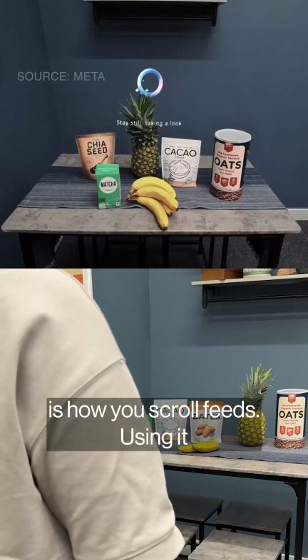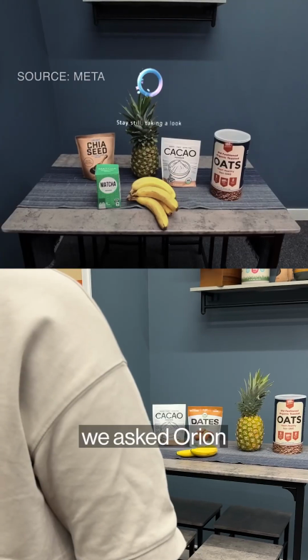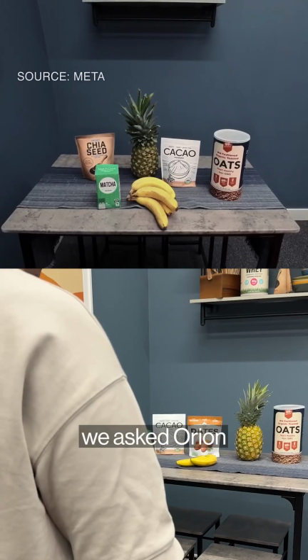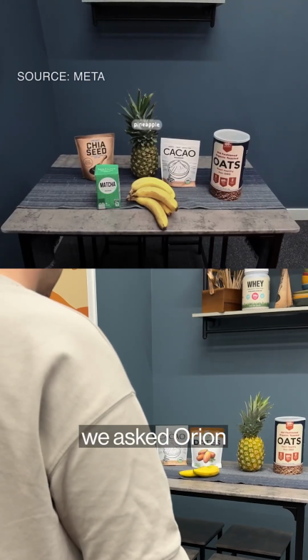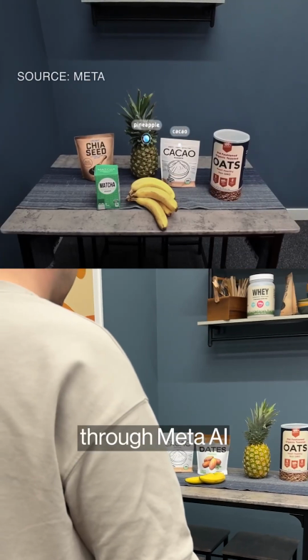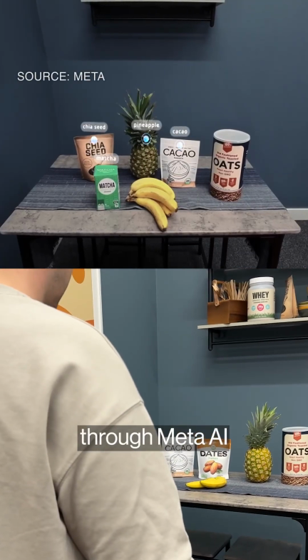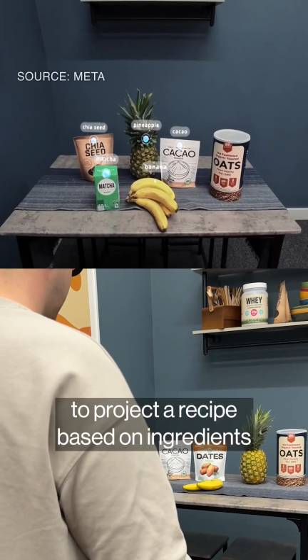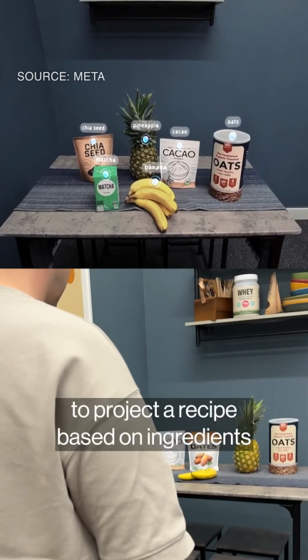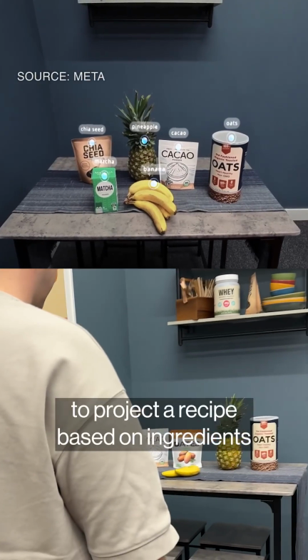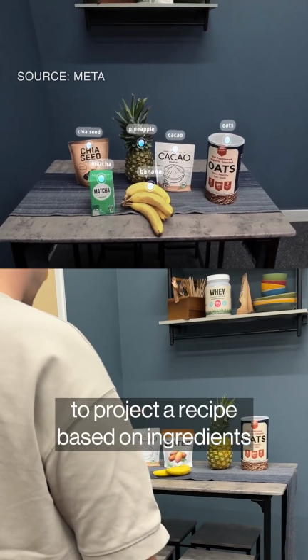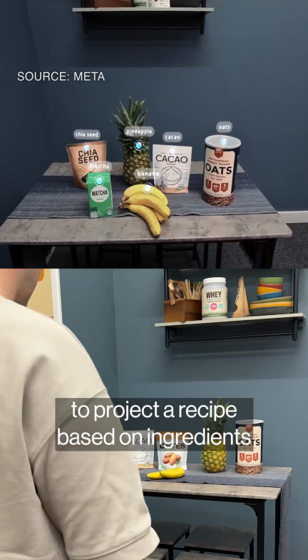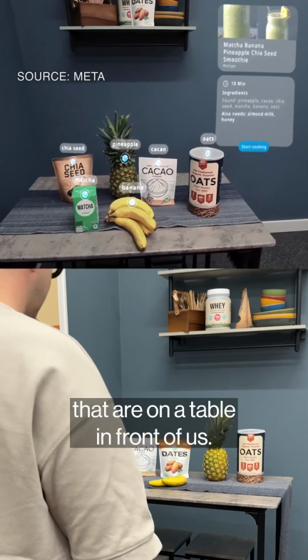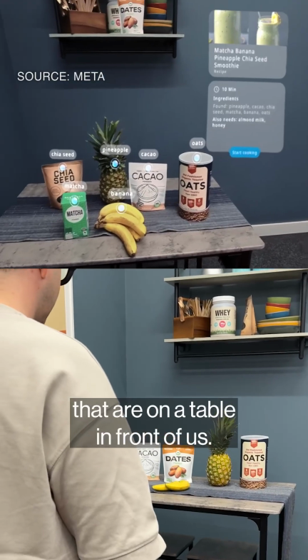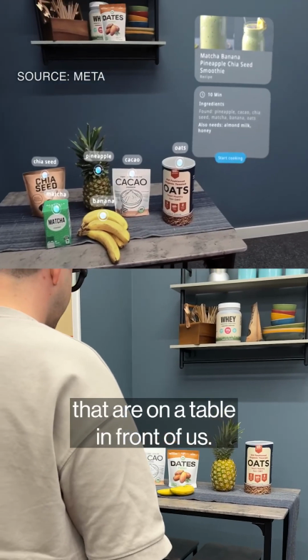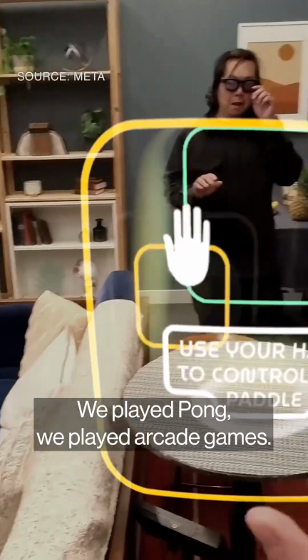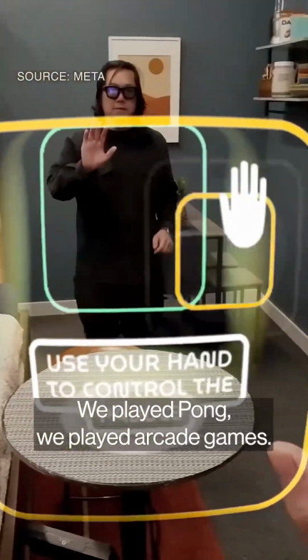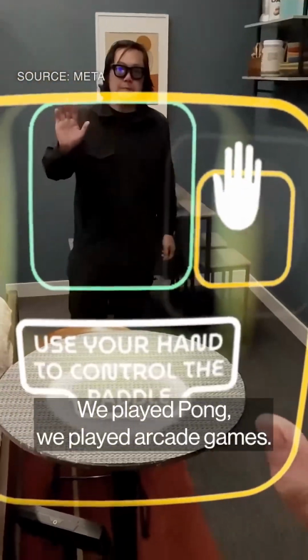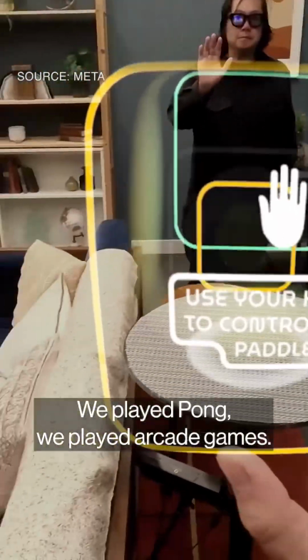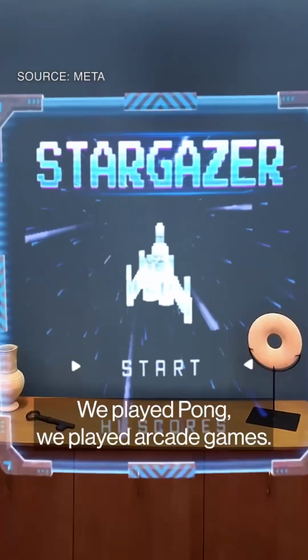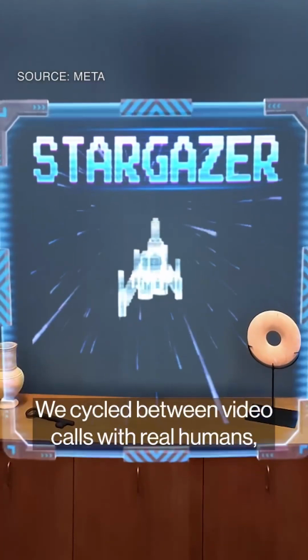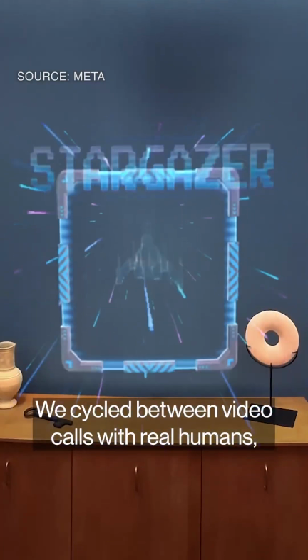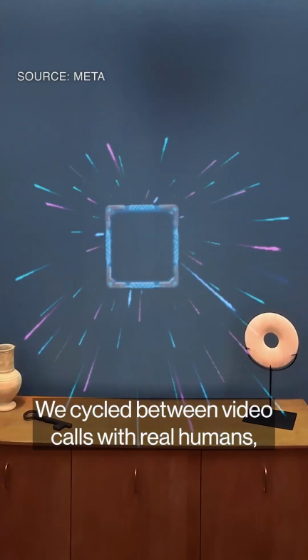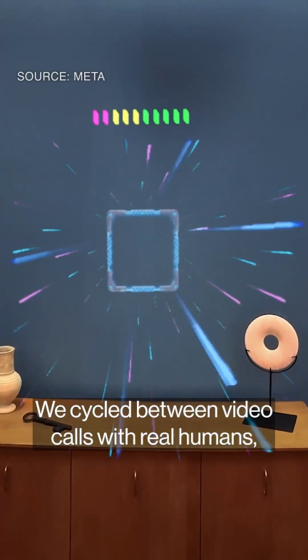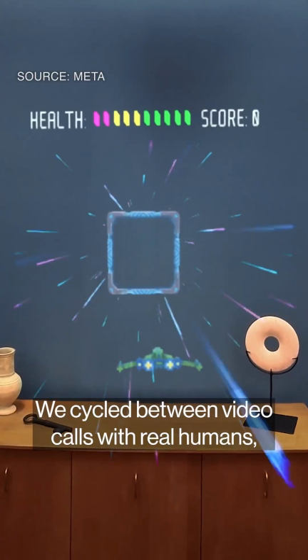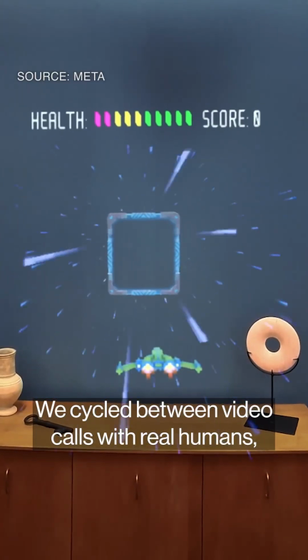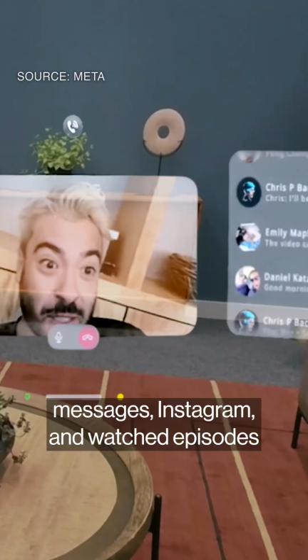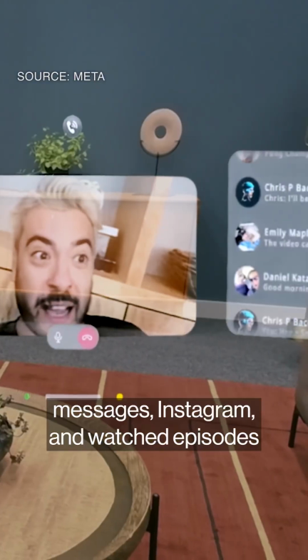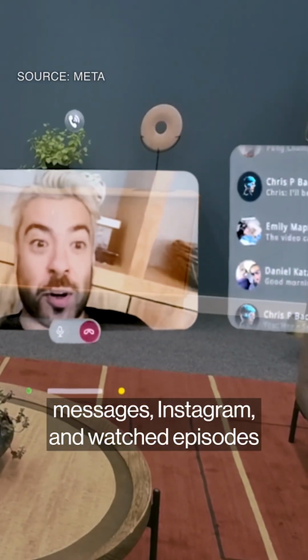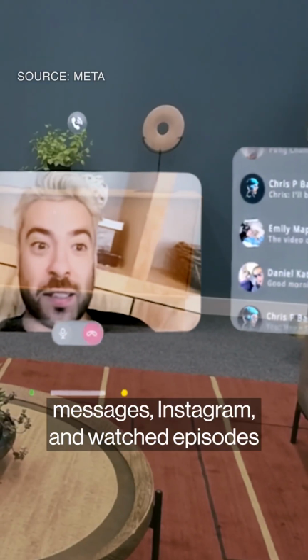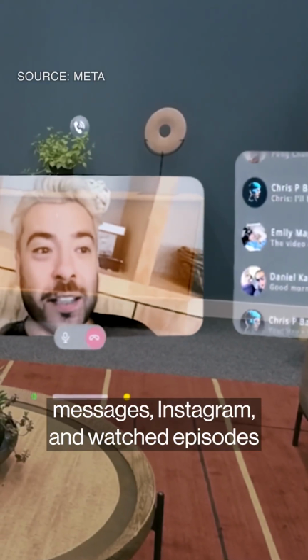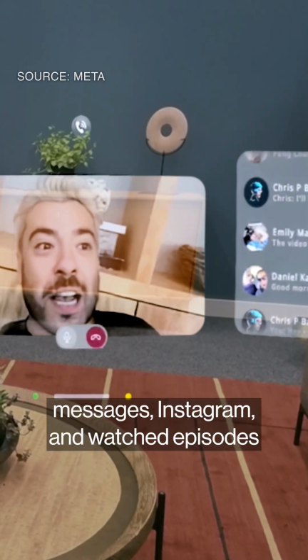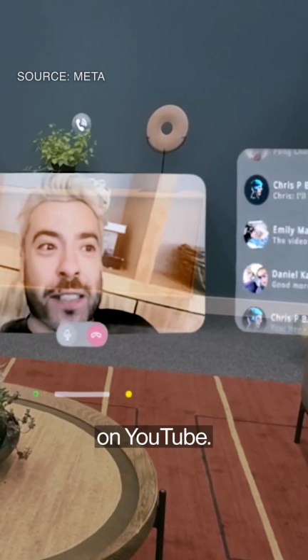Using it, we asked Orion through Meta AI to project a recipe based on ingredients that were on a table in front of us. We played Pong, we played arcade games, we cycled between video calls with real humans, messages, Instagram, and watched episodes on YouTube.